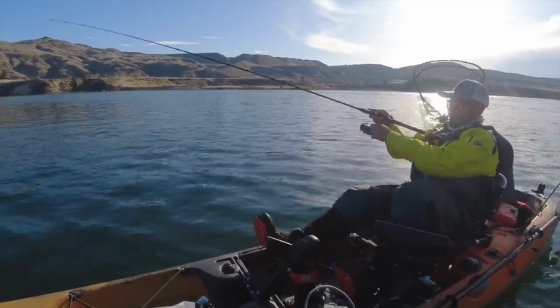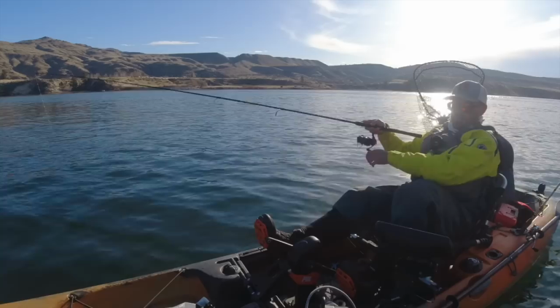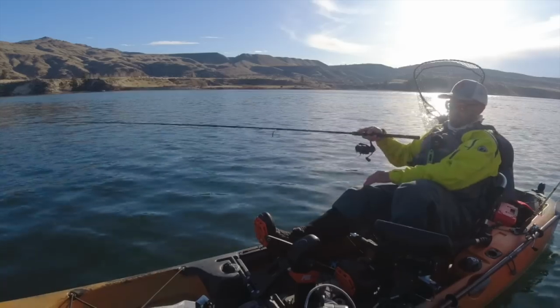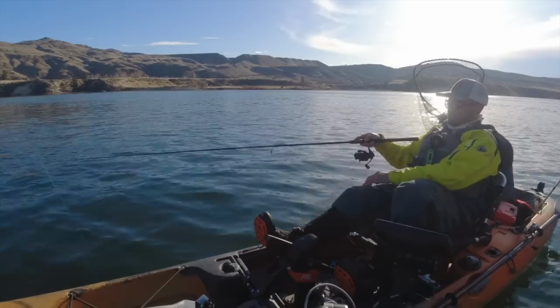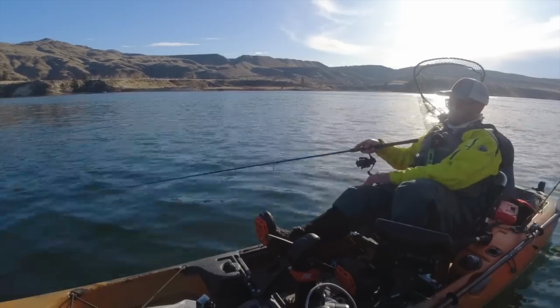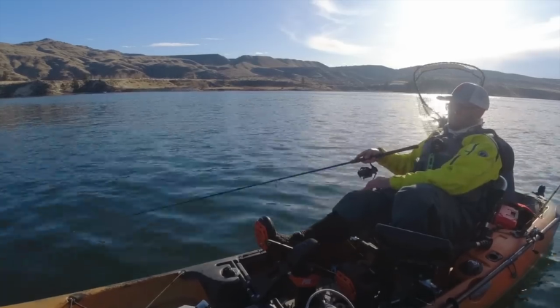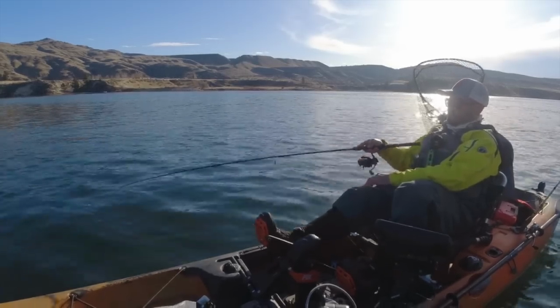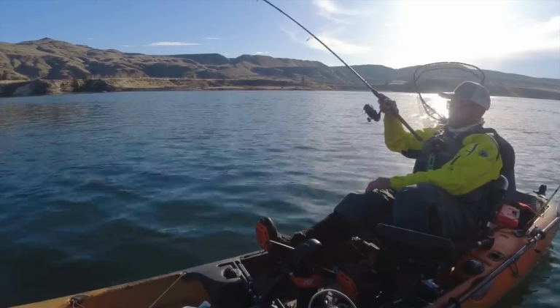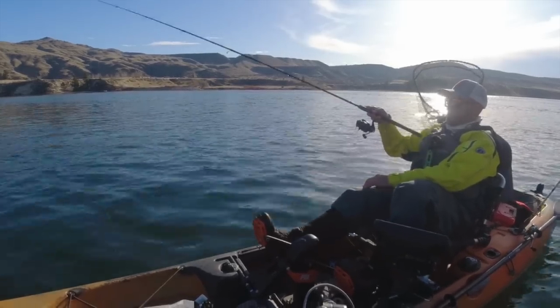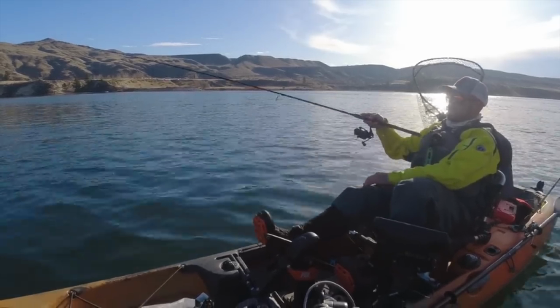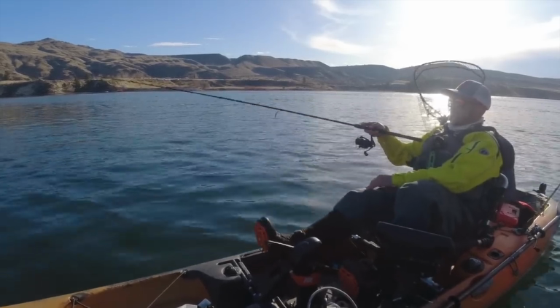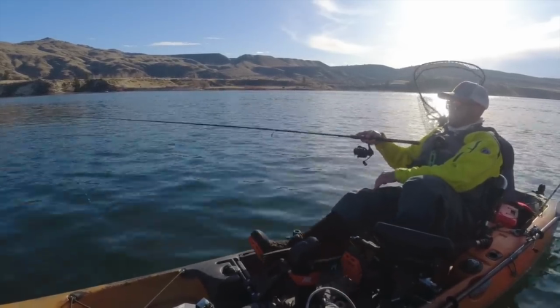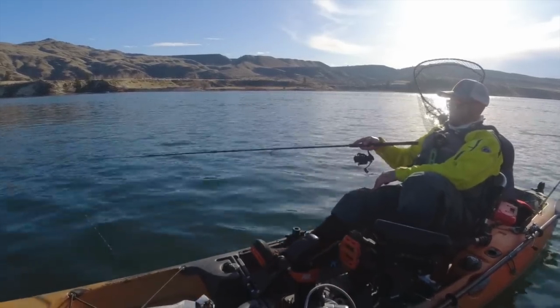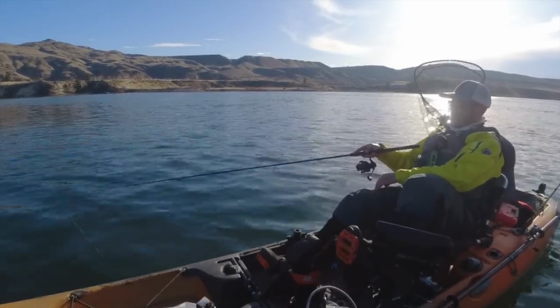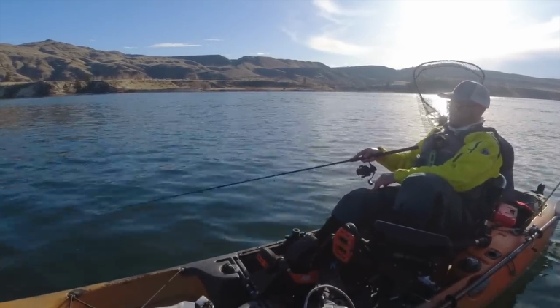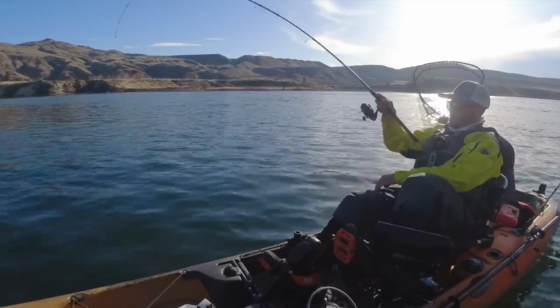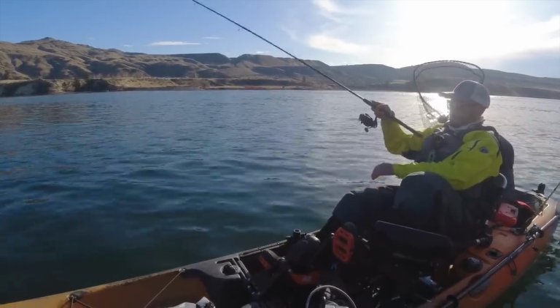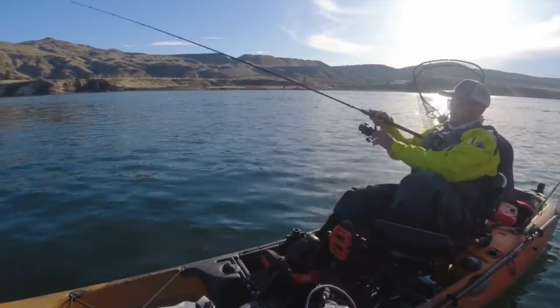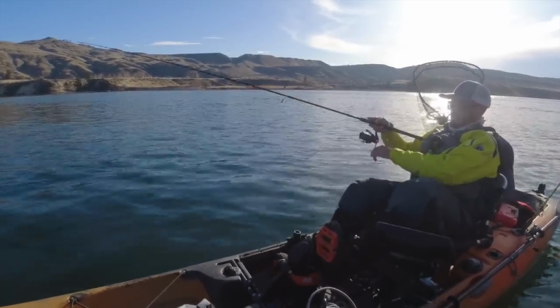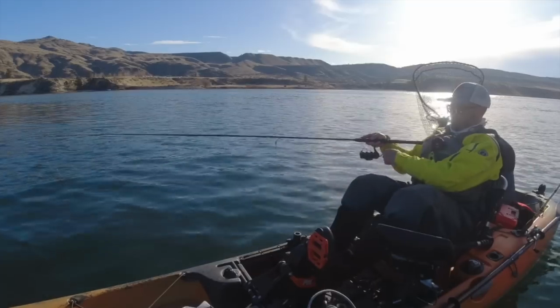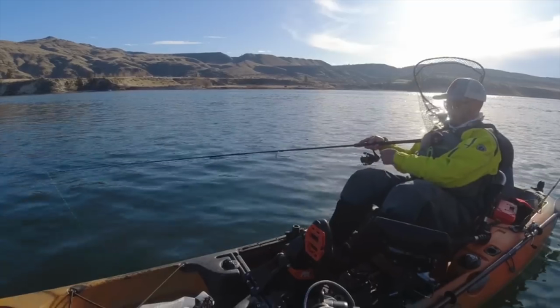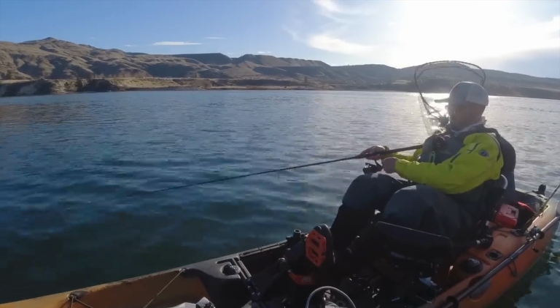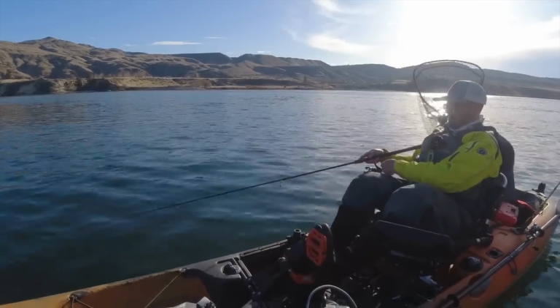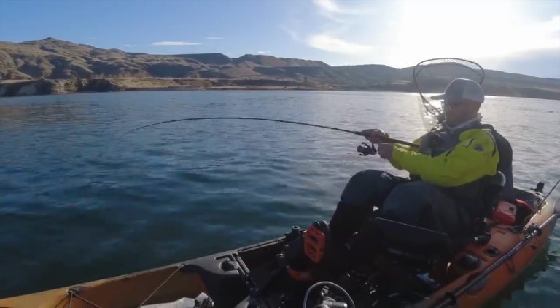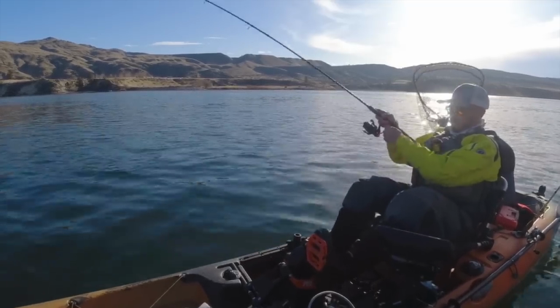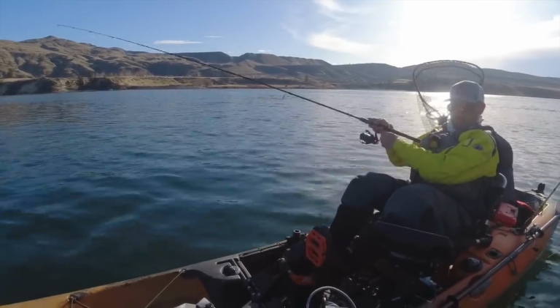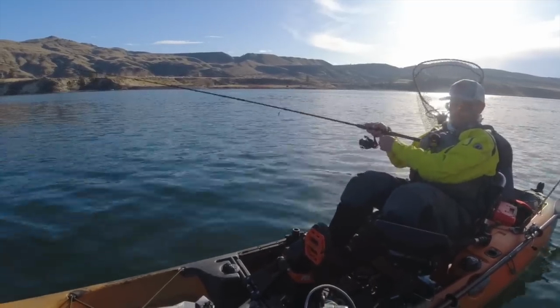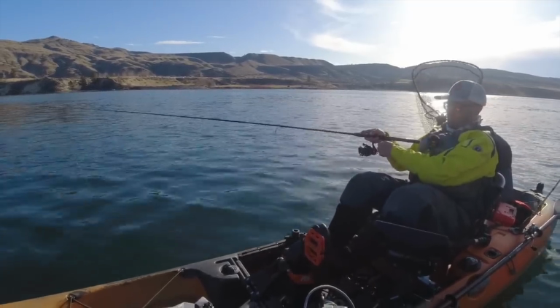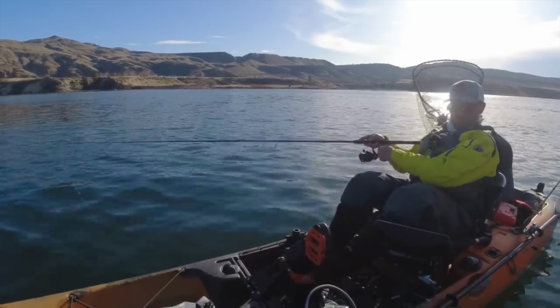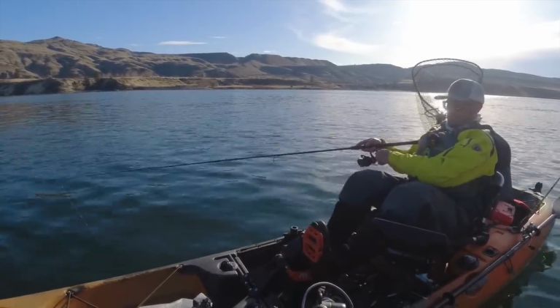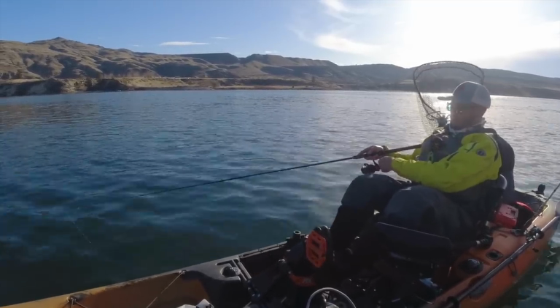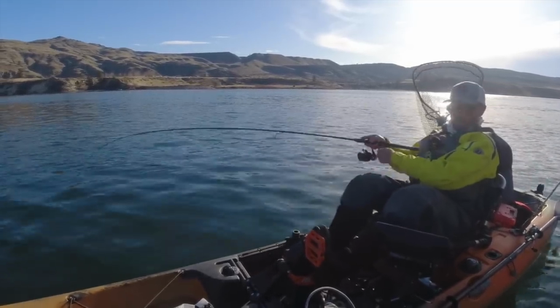A lot of times you just won't feel the bite — you'll just lift up and all of a sudden there'll be a weight there, and you've already driven the hooks home, hopefully in a solid manner.